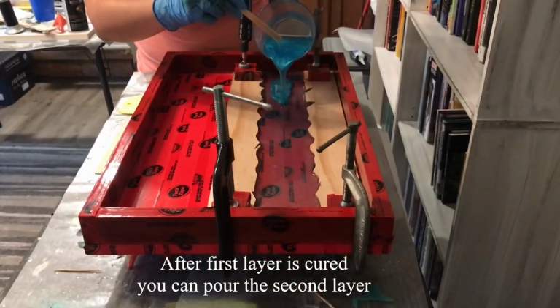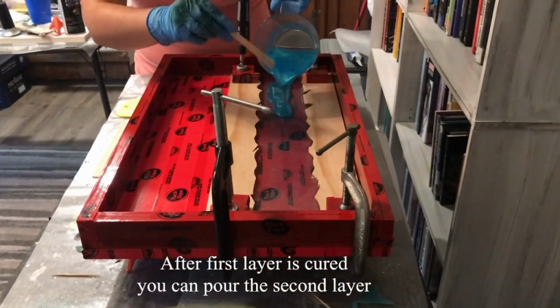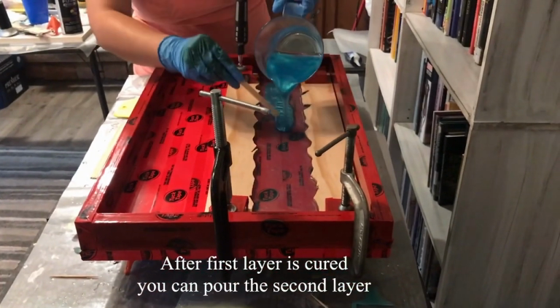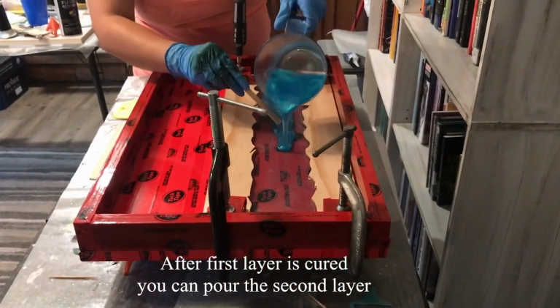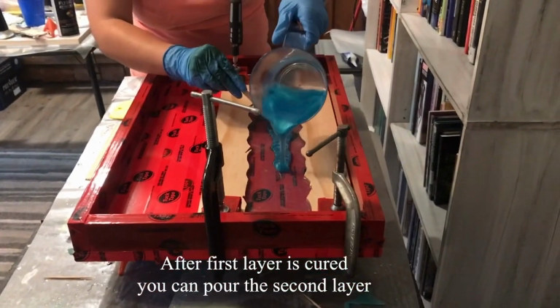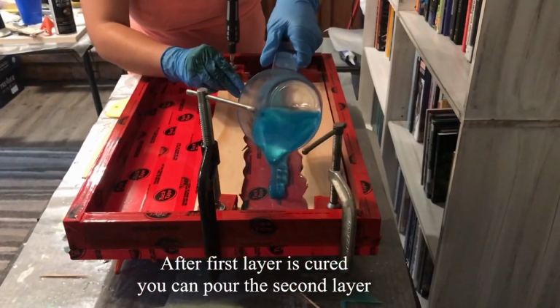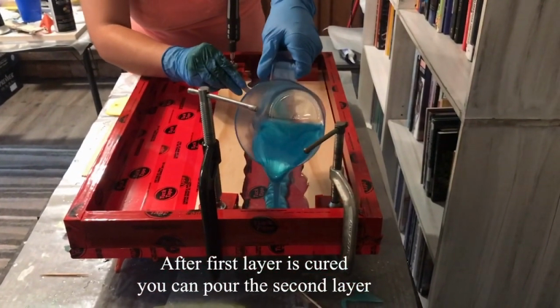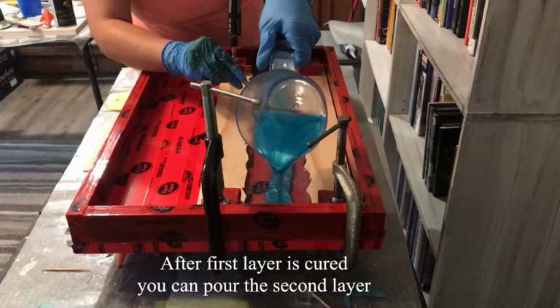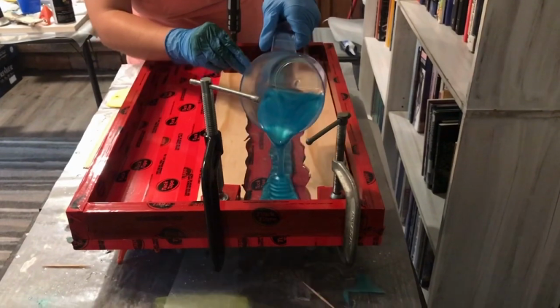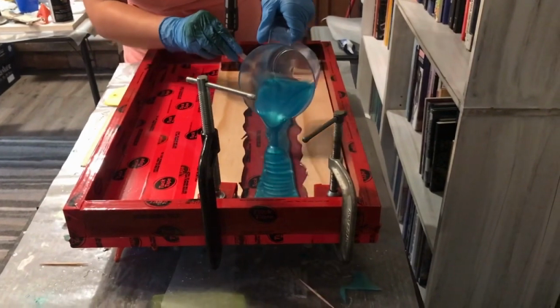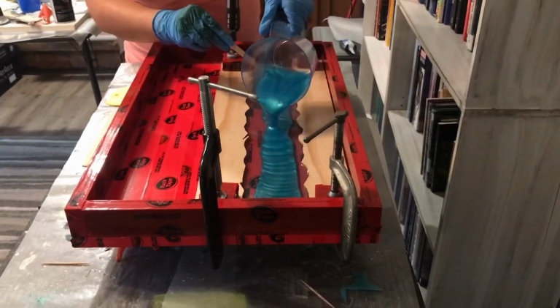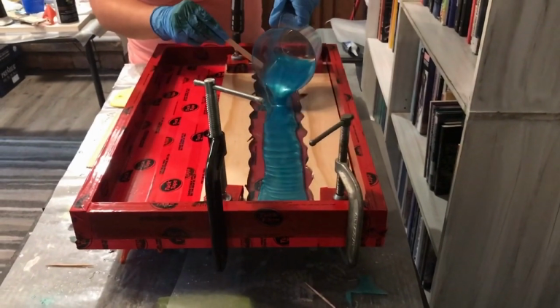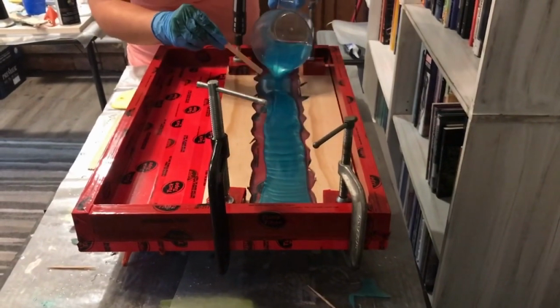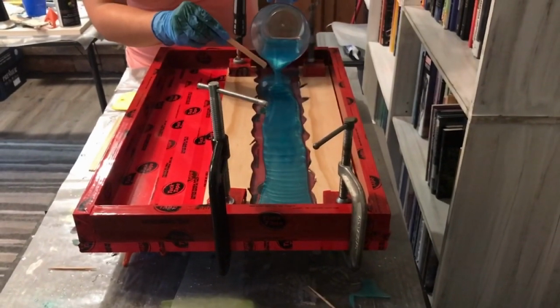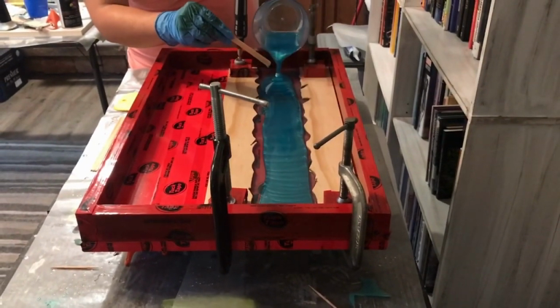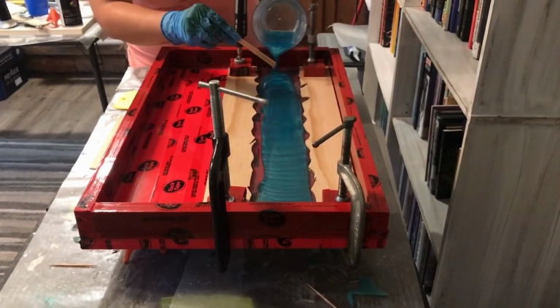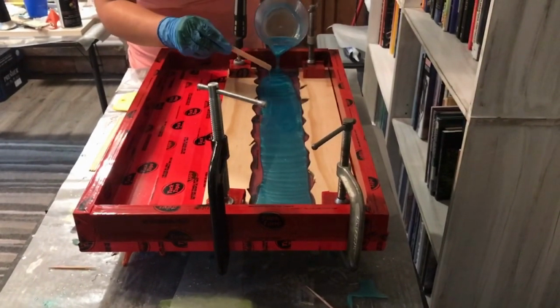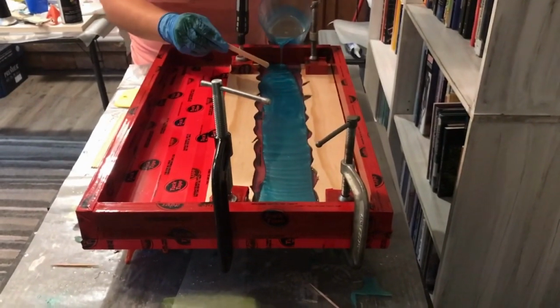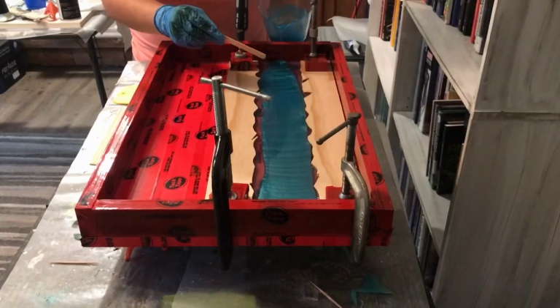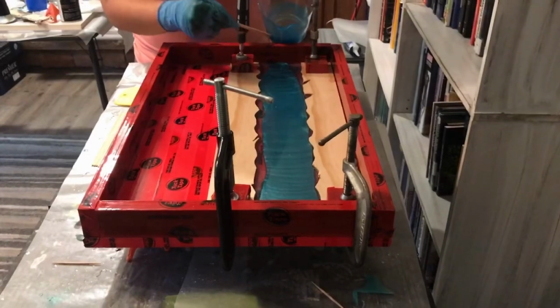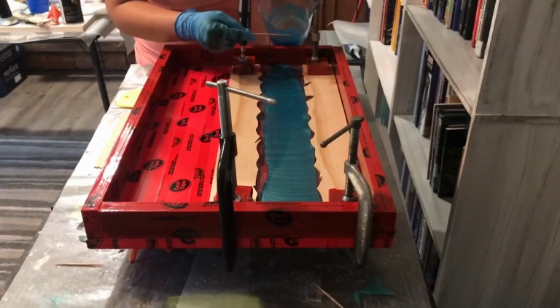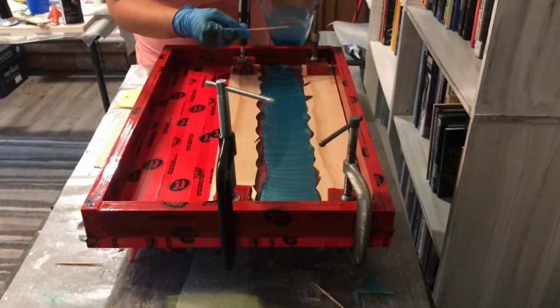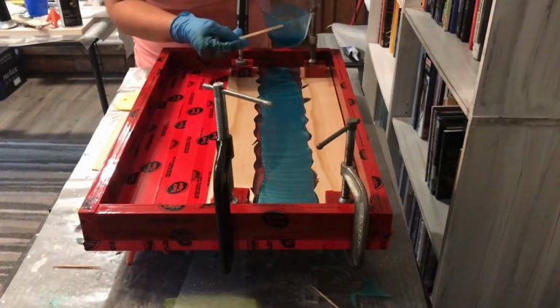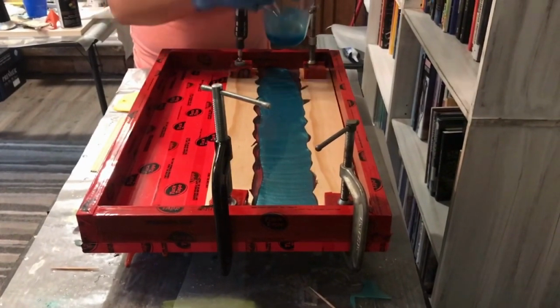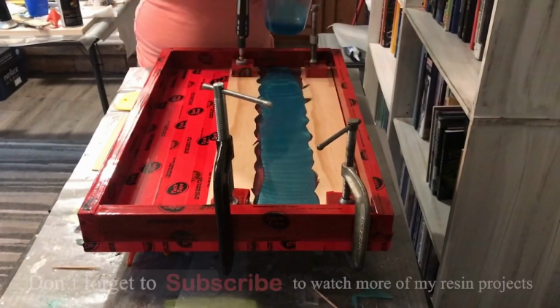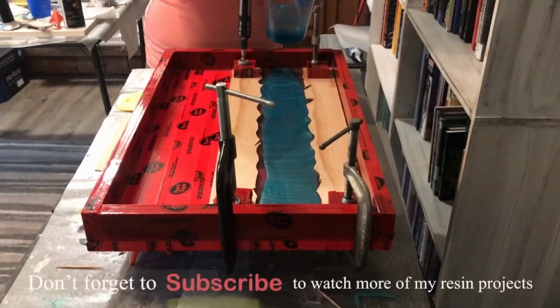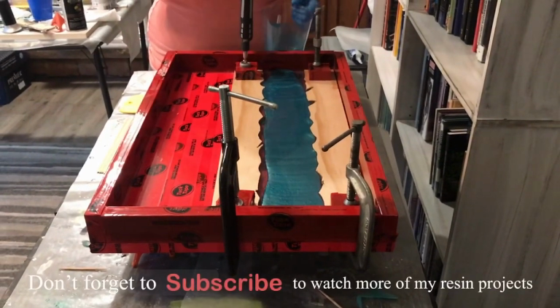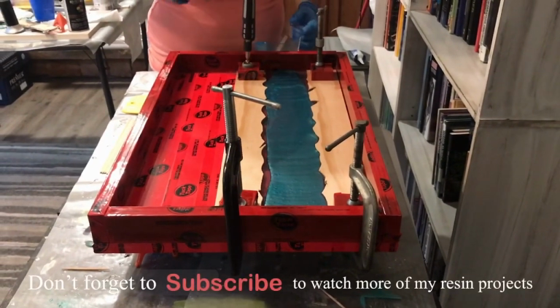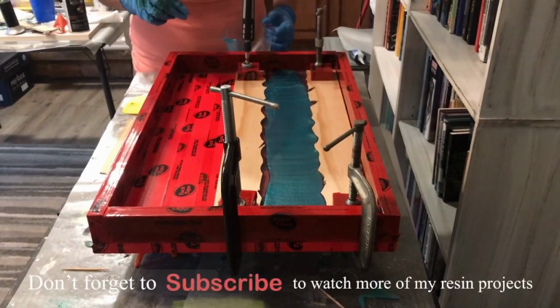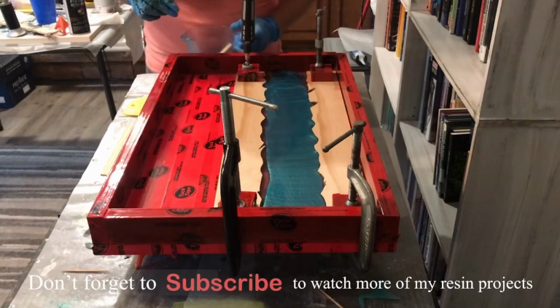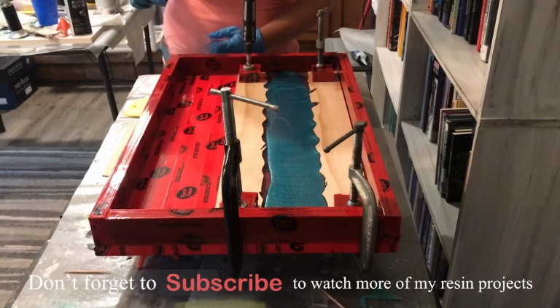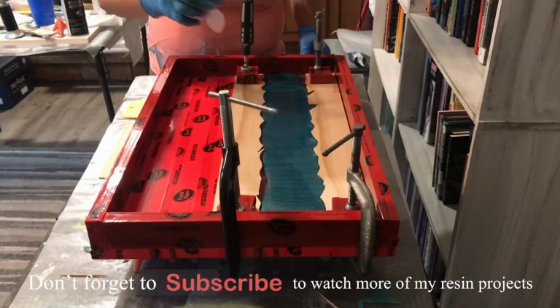After the first layer is cured you can go ahead and pour the second layer. This is the last layer, so you want to make sure that this layer is leveled with the wood.